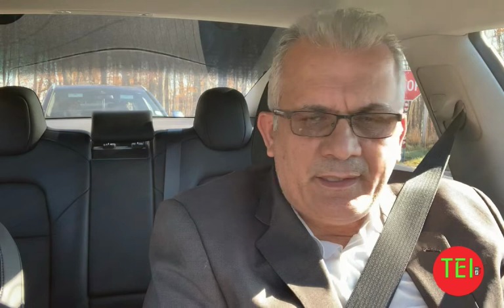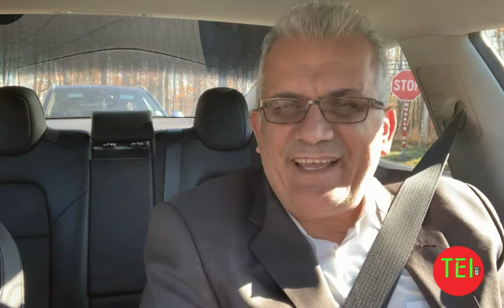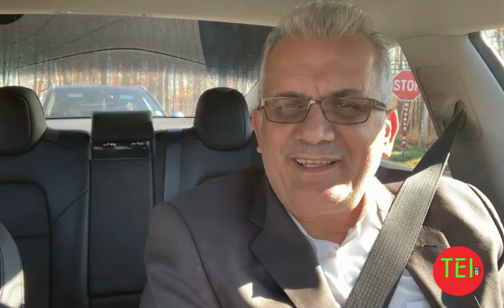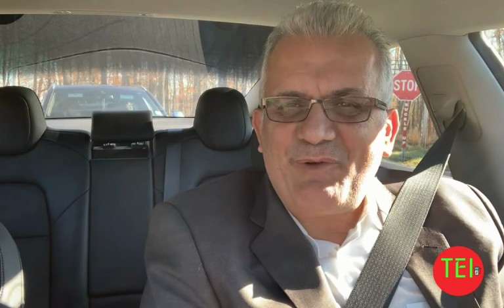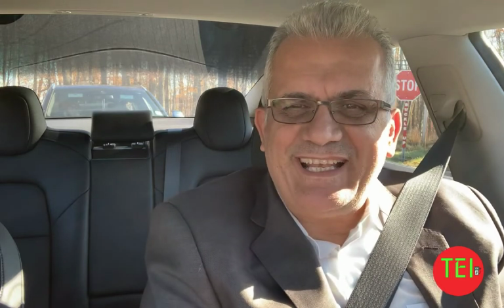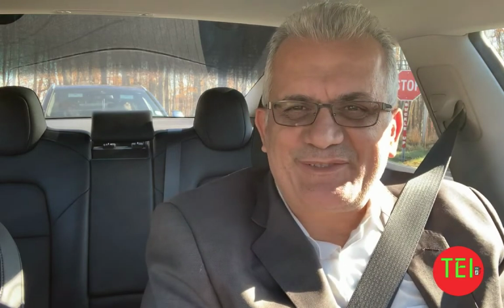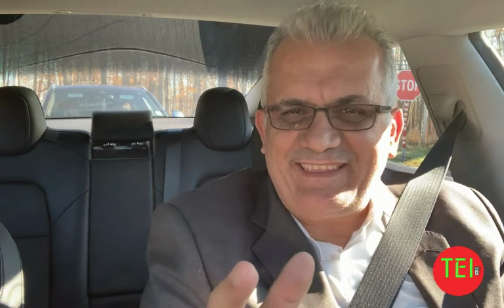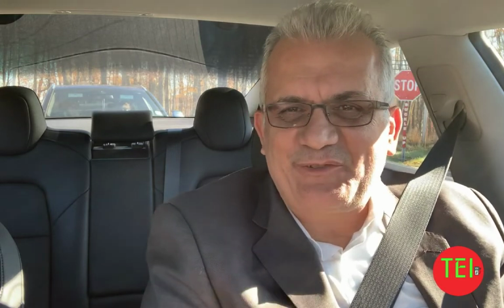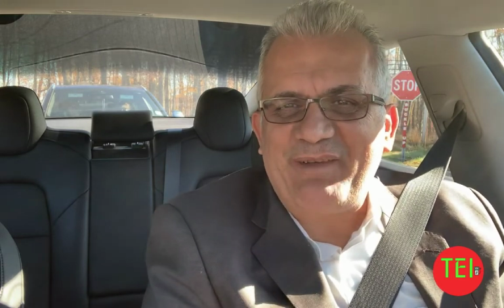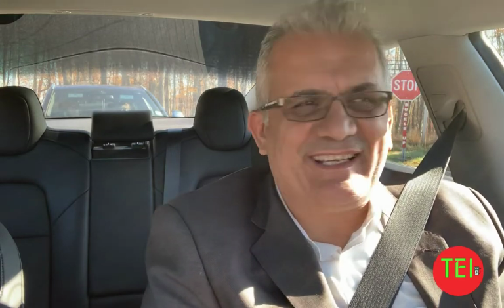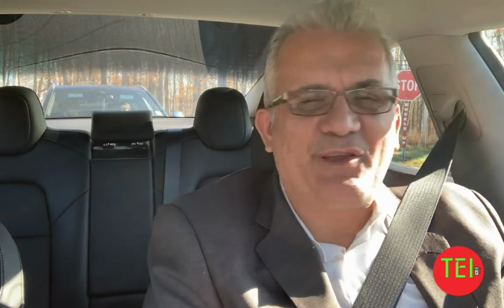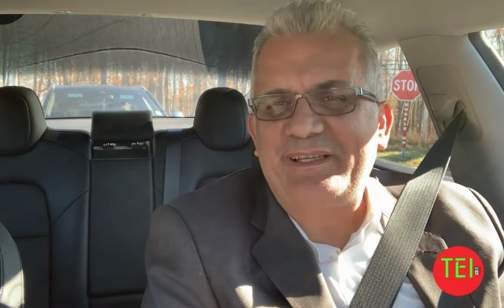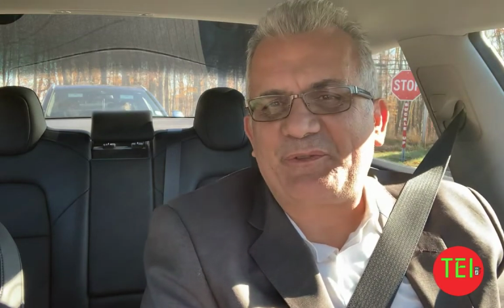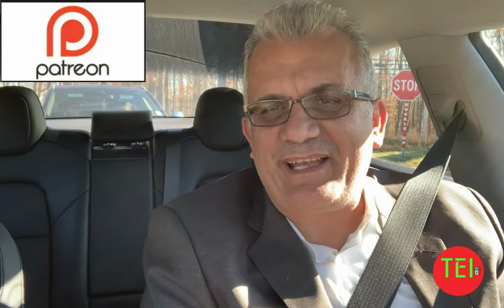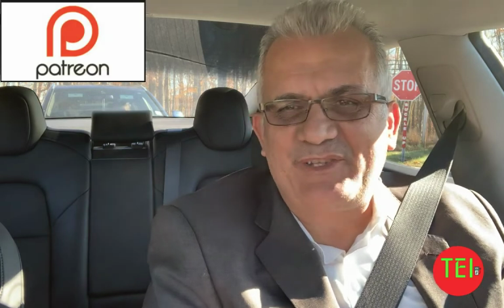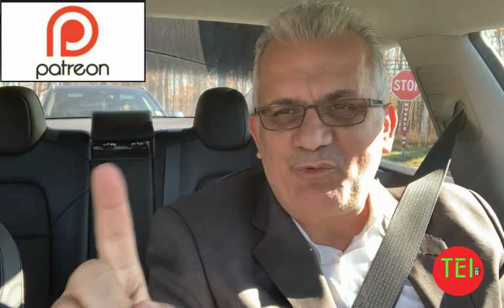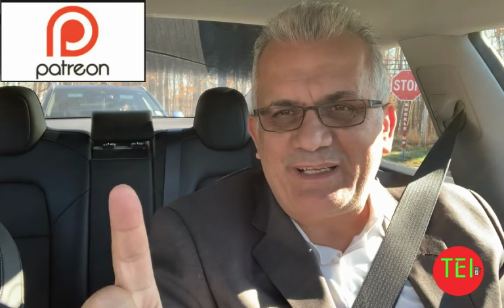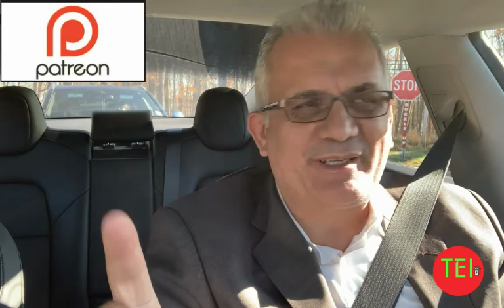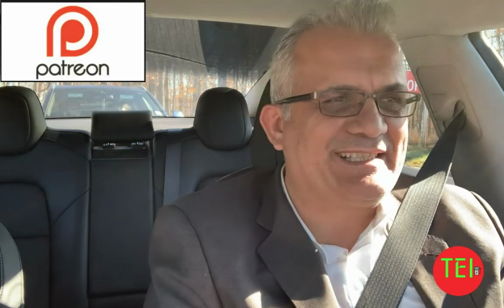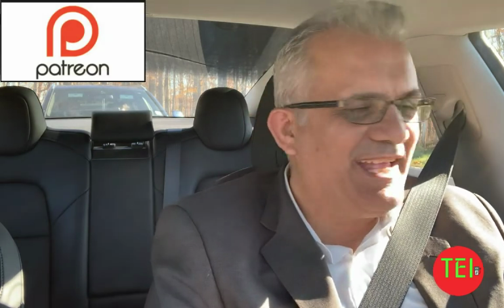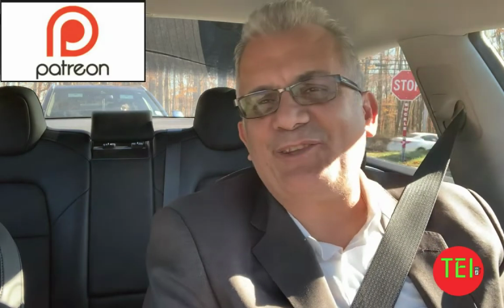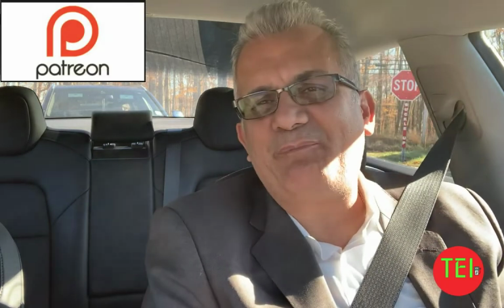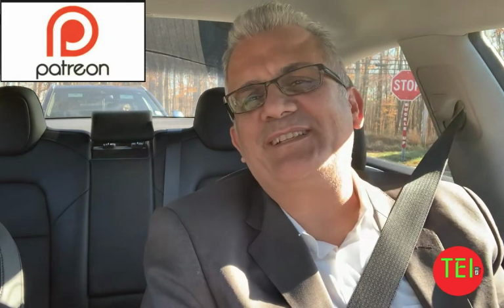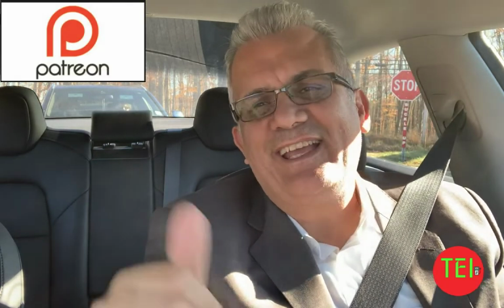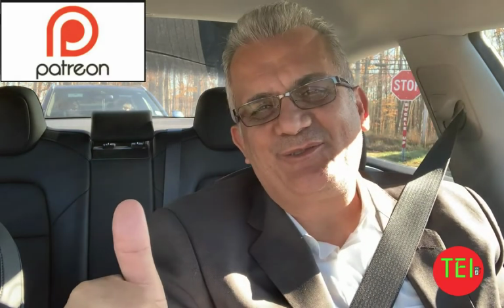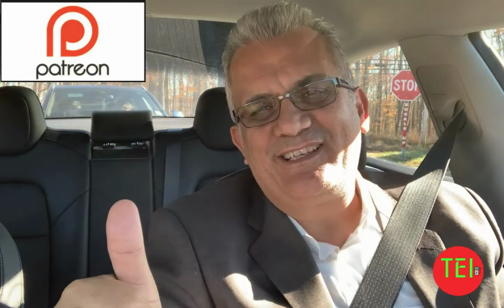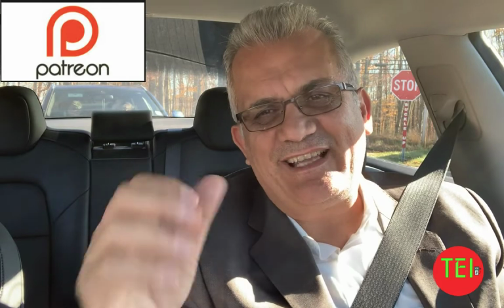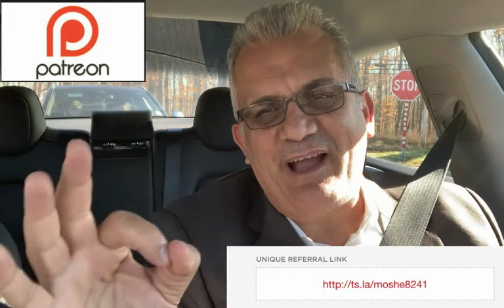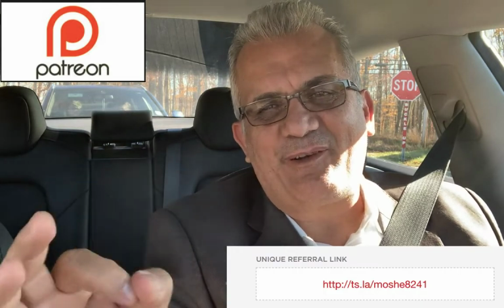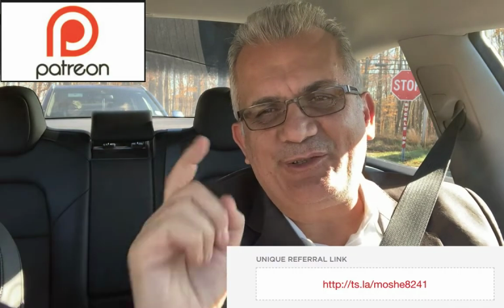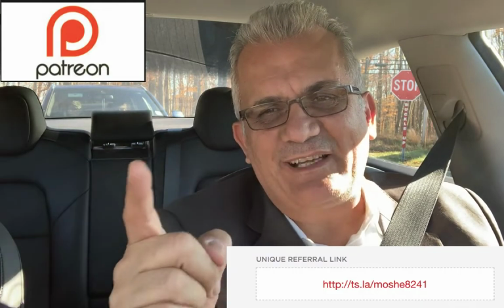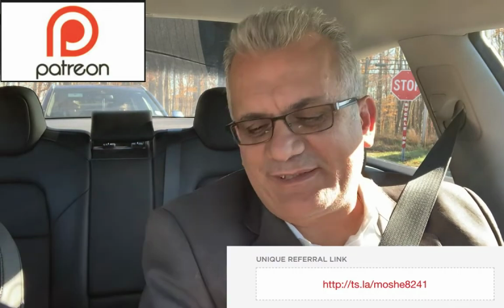Hey everyone, this is Moshe, the Electric Israeli, and thank you for joining my channel. If you're new, please subscribe and help me change the world one electric car at a time. Thank you to all my patrons and those who ordered their Tesla using my referral code. You guys are awesome.